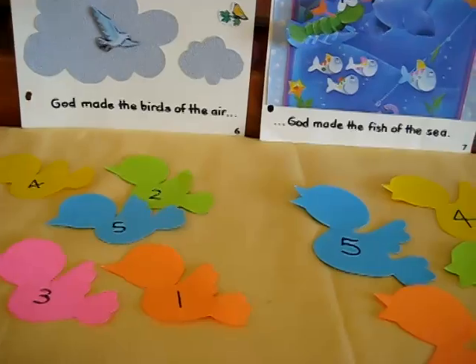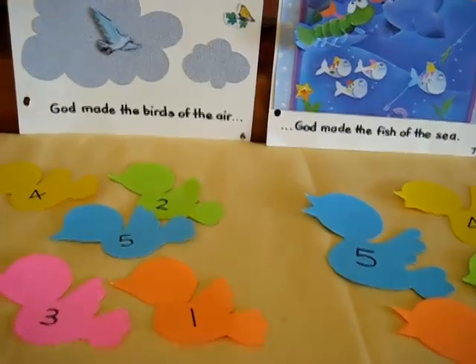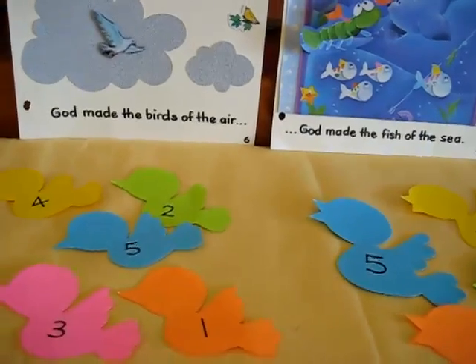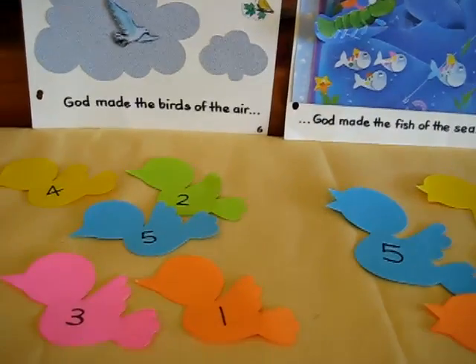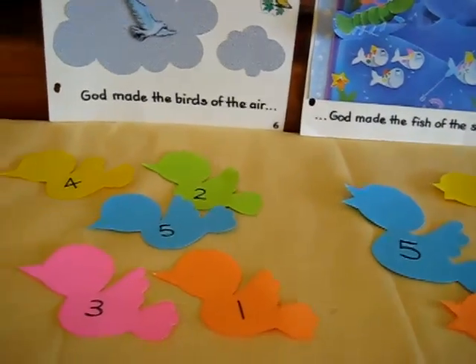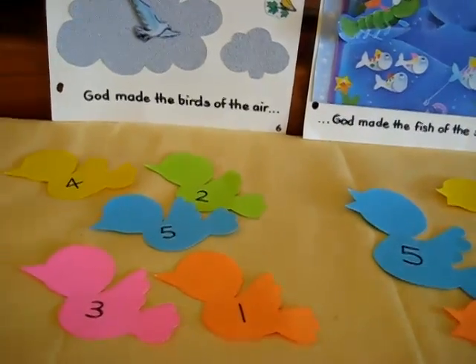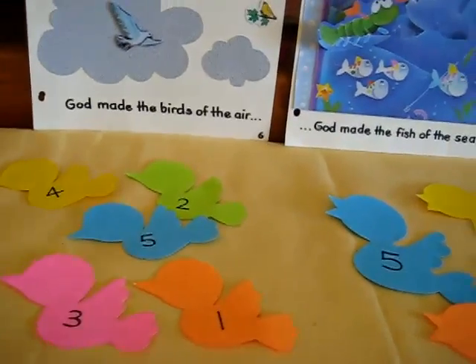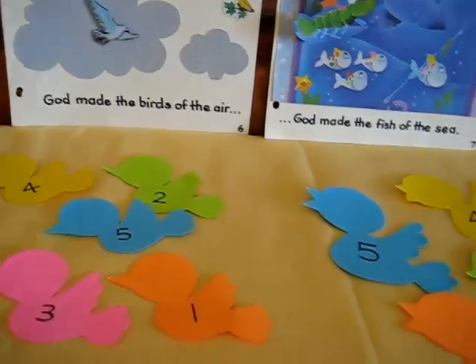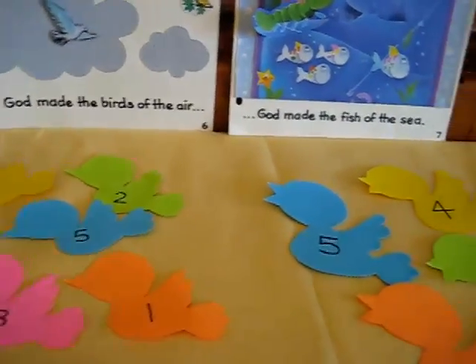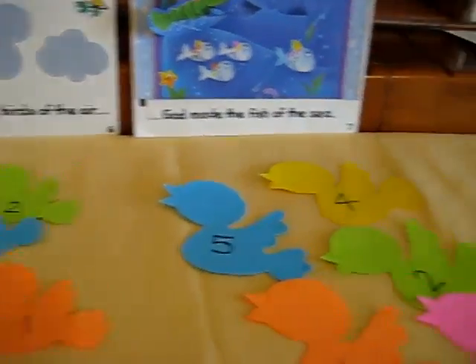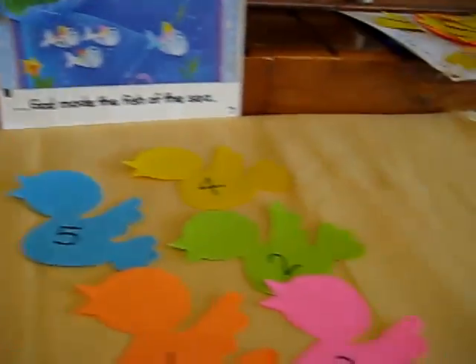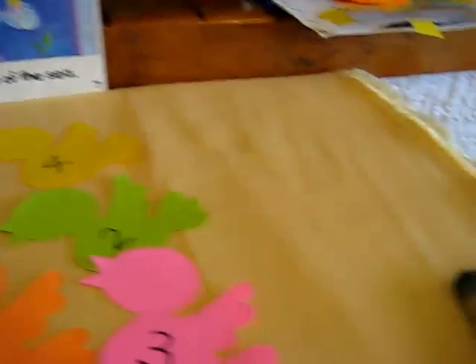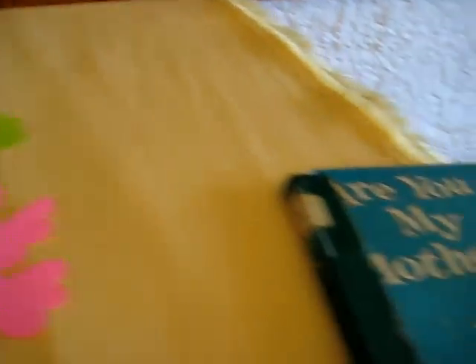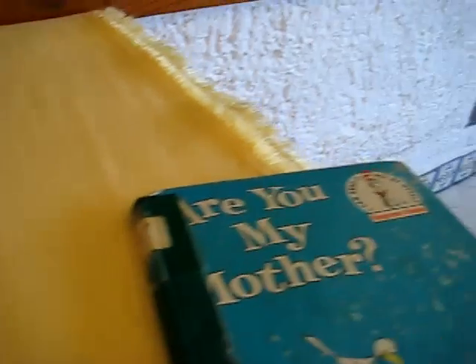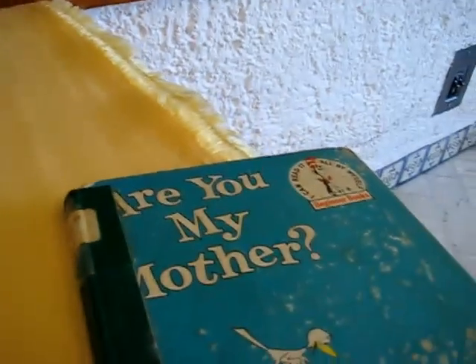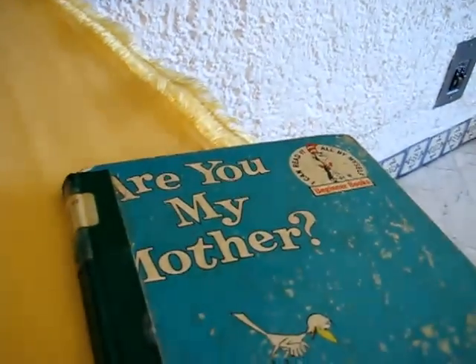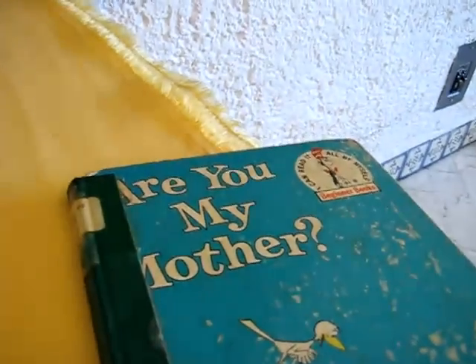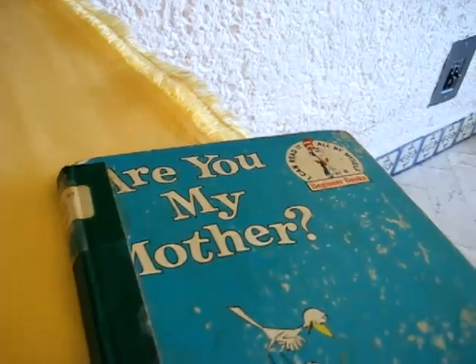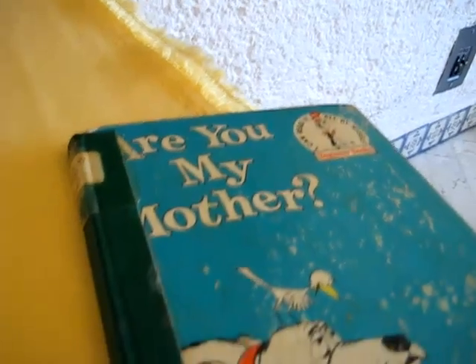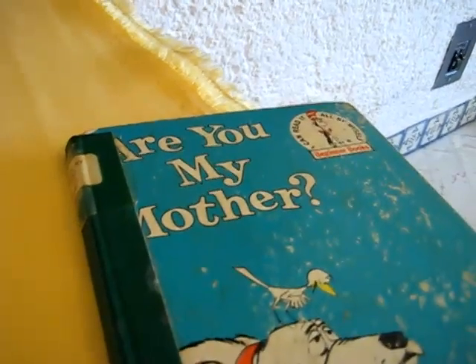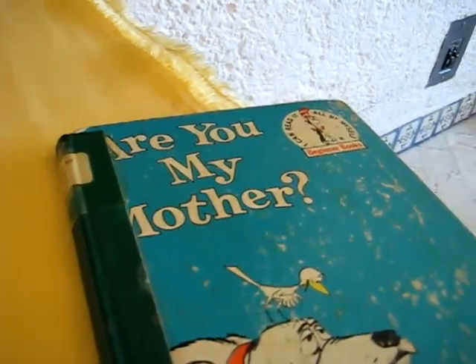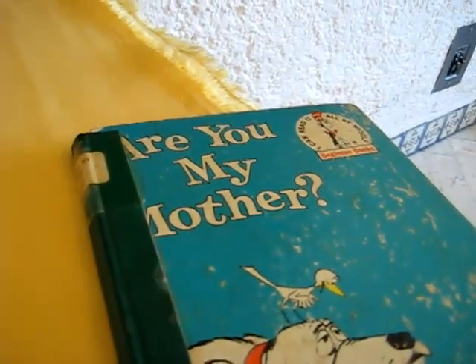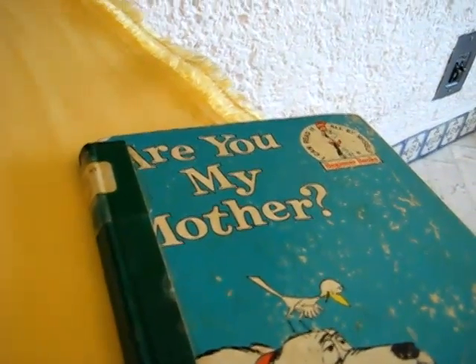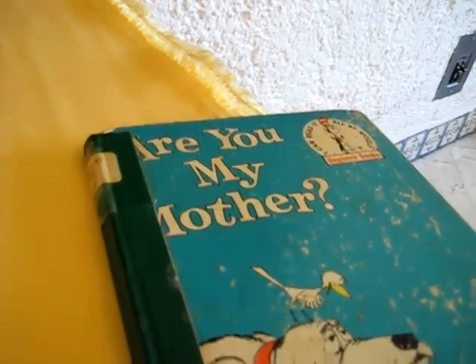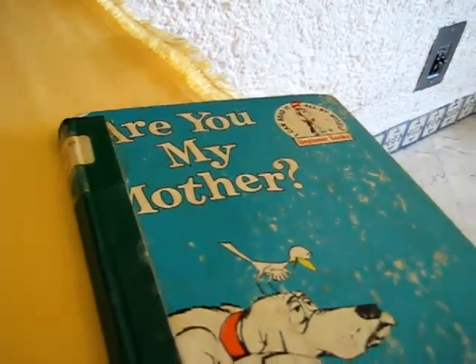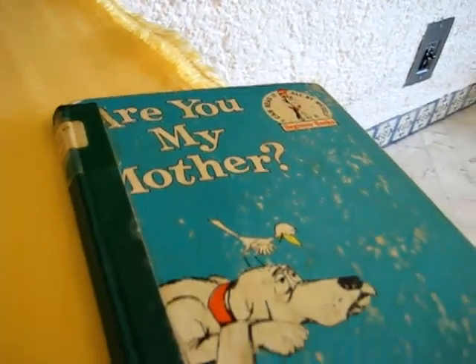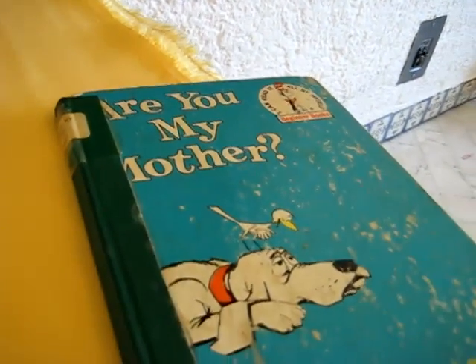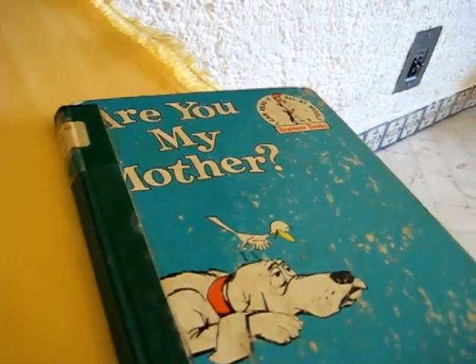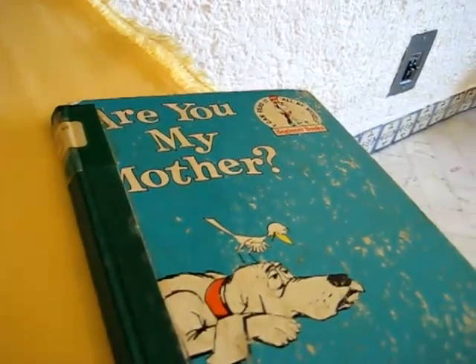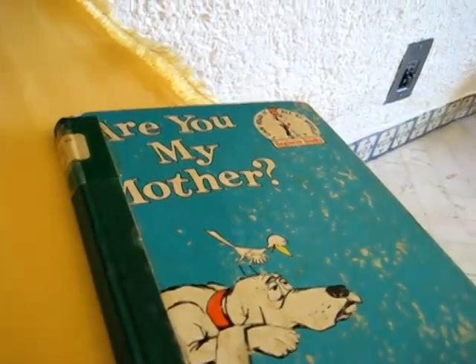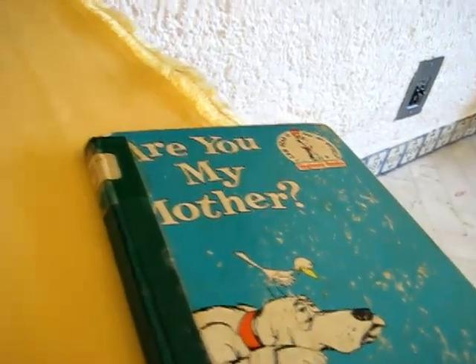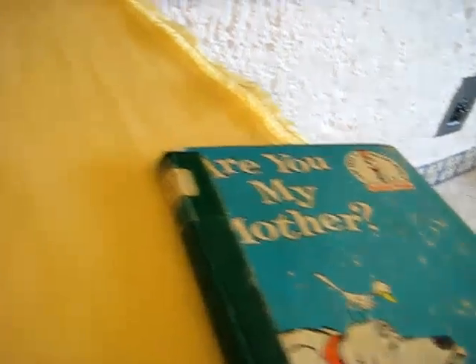She loves babies and mommies. So first of all, we read our little story, Are You My Mother? from Dr. Seuss. She loves this little book — as you can see, it's very used up.